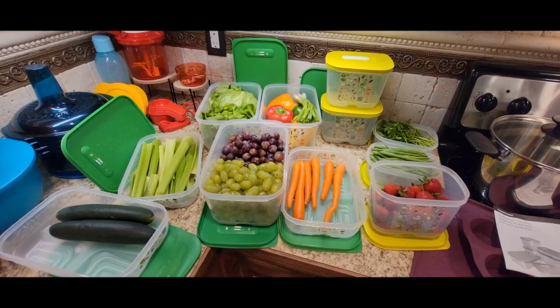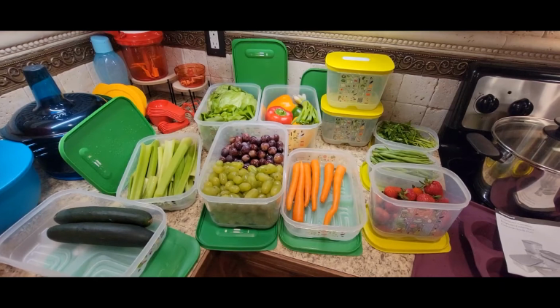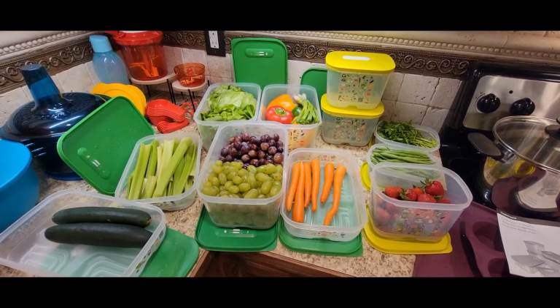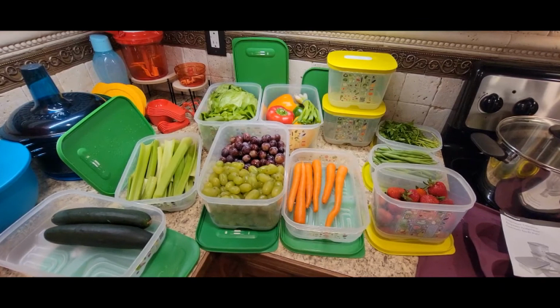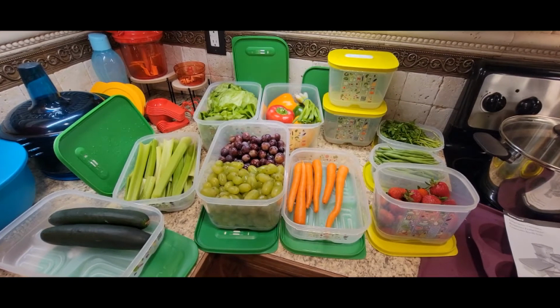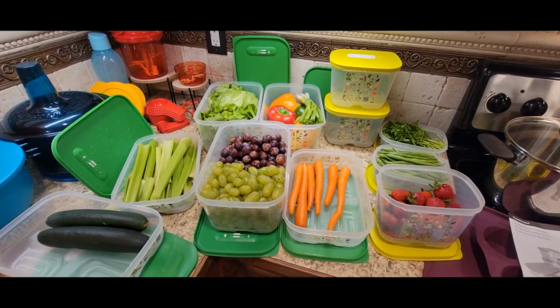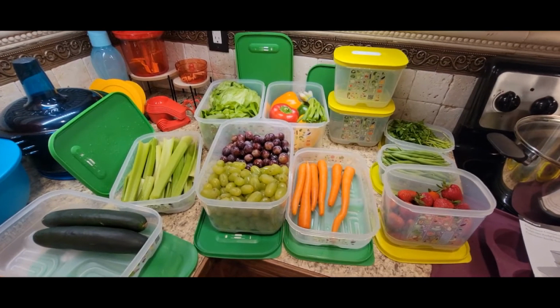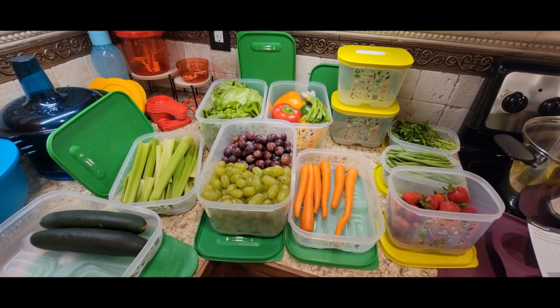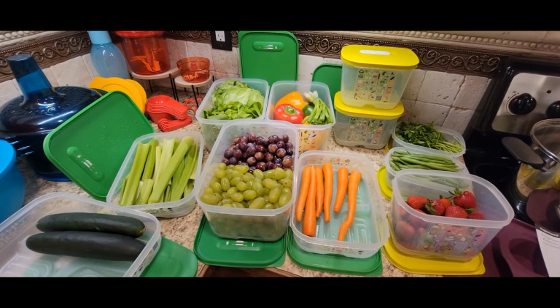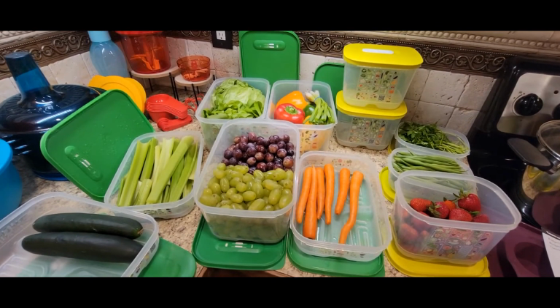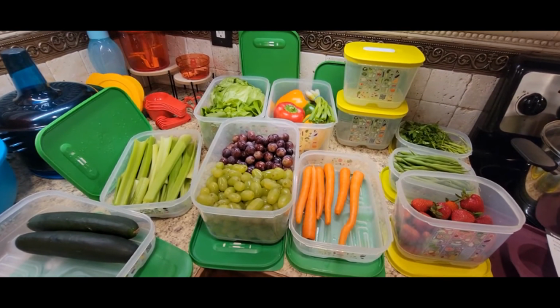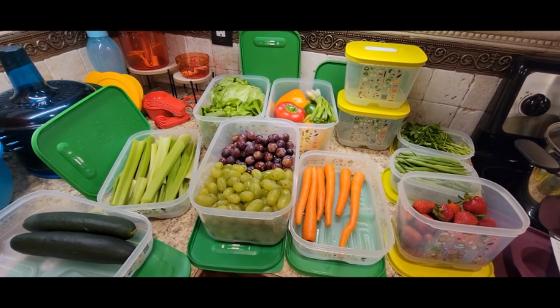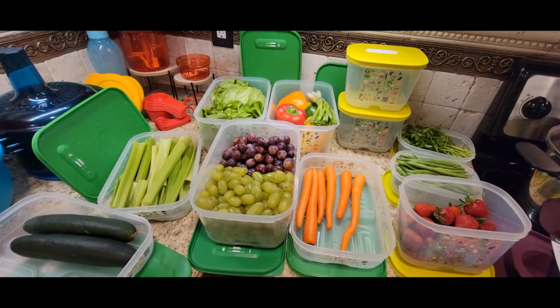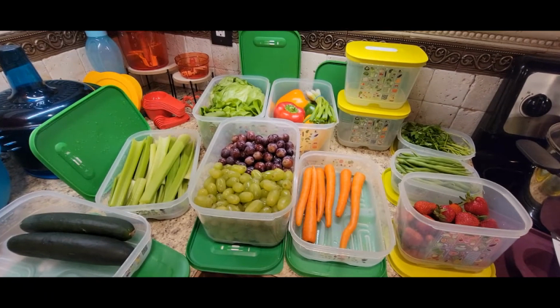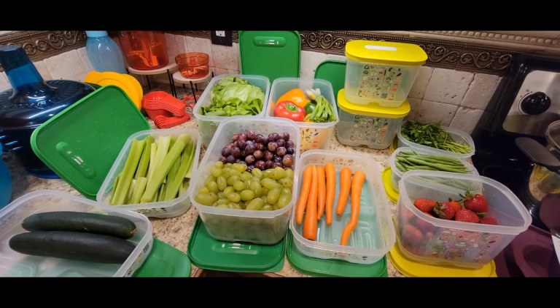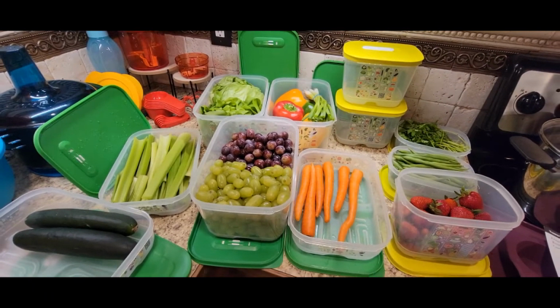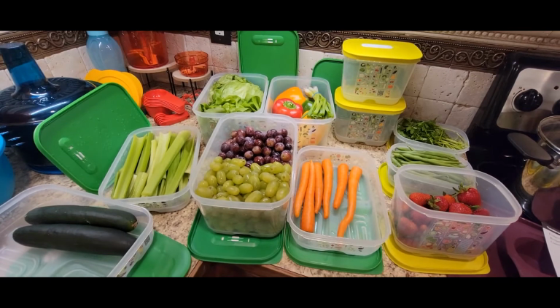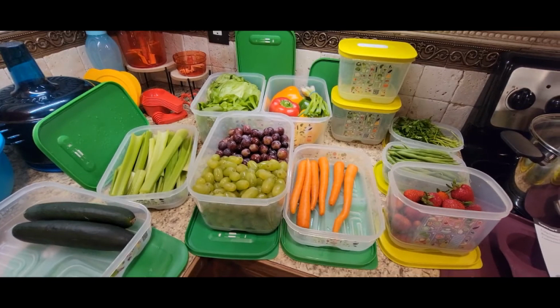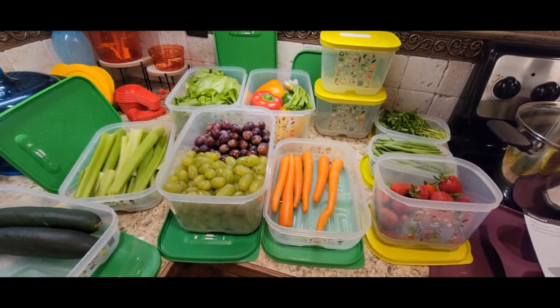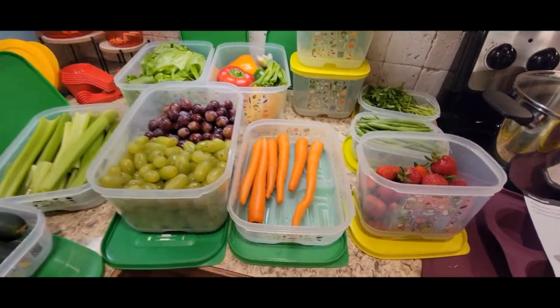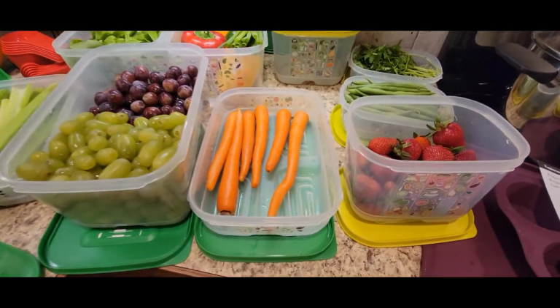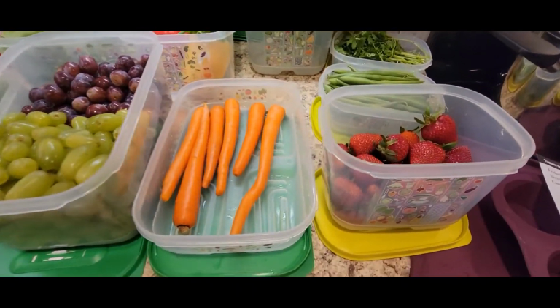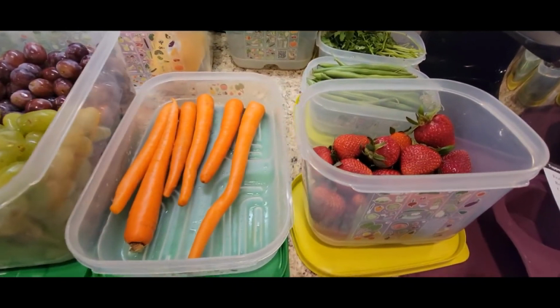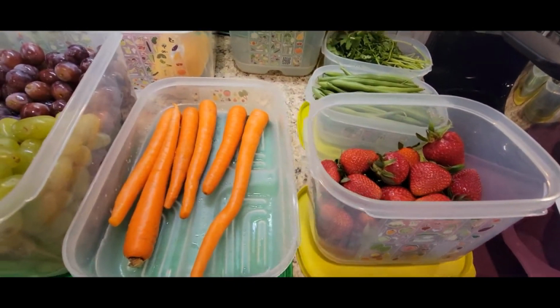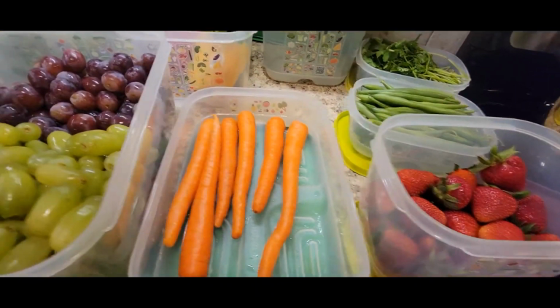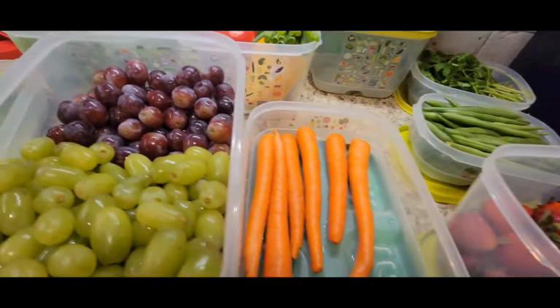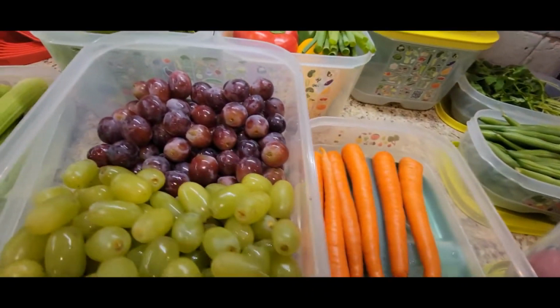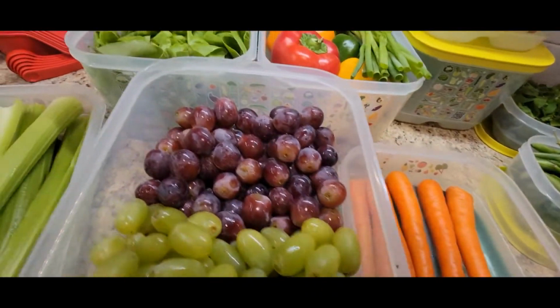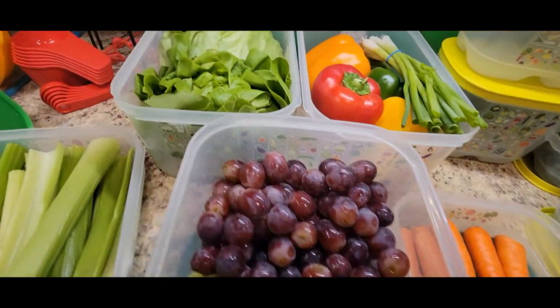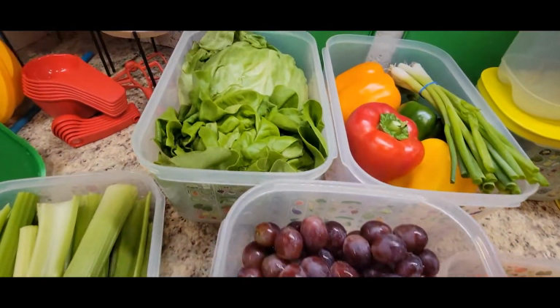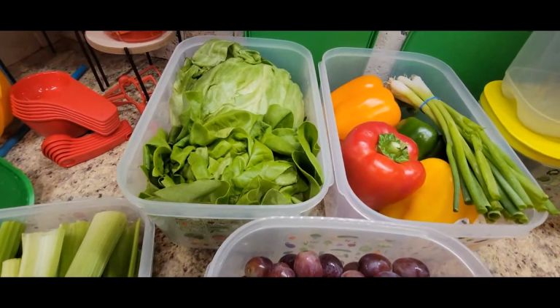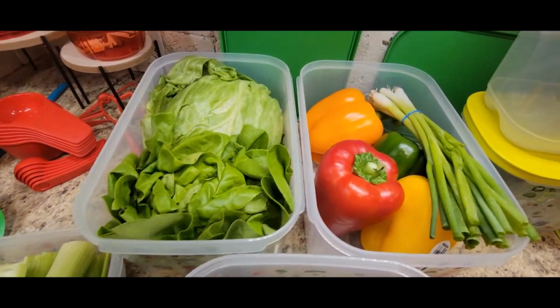Hey, it's Heather with Tupperware. Do you want your produce lasting weeks? Try Tupperware FridgeSmart. I can keep strawberries two to three weeks, grapes three to four weeks, my lettuce six to eight weeks.